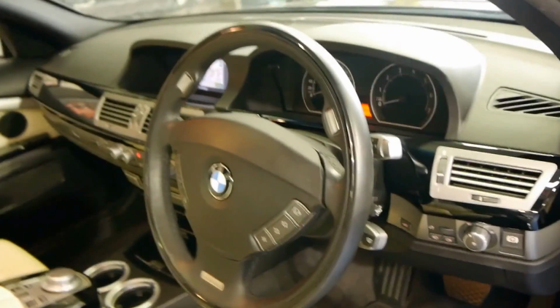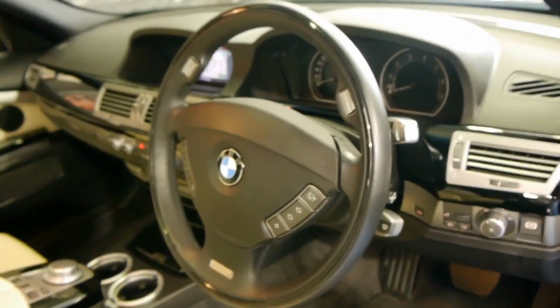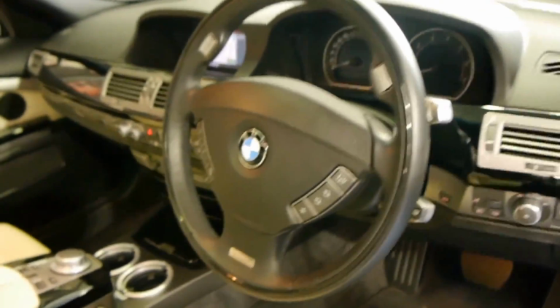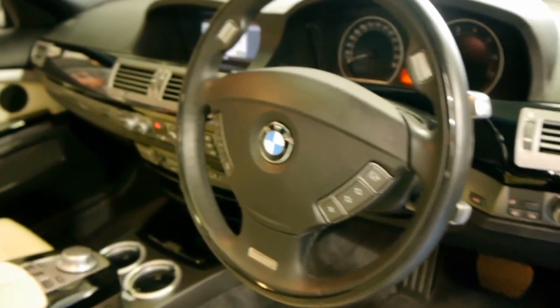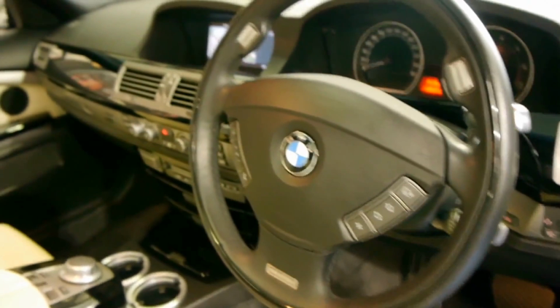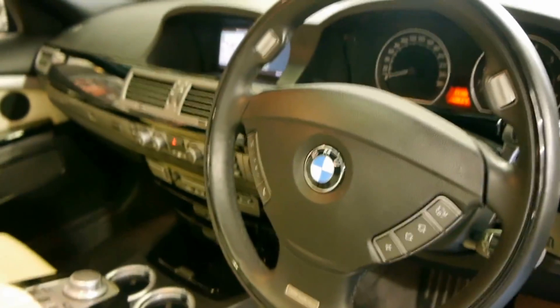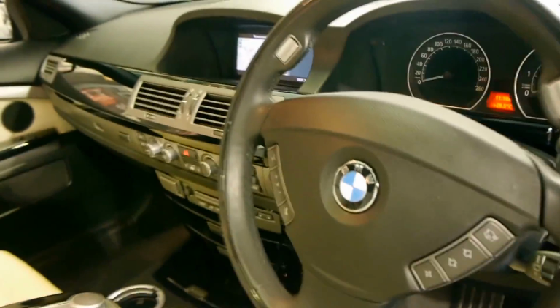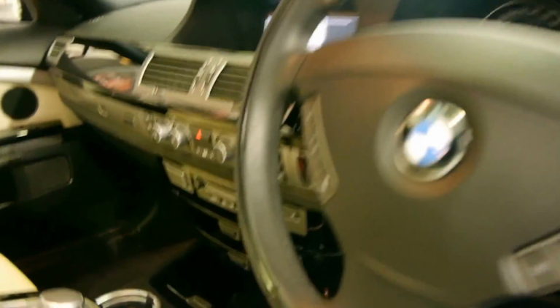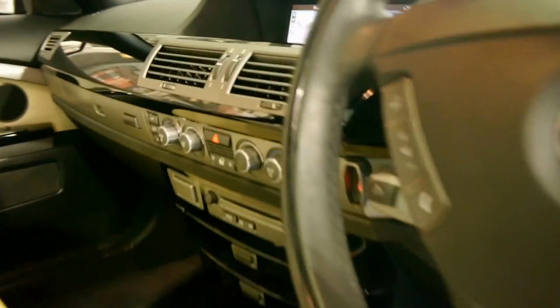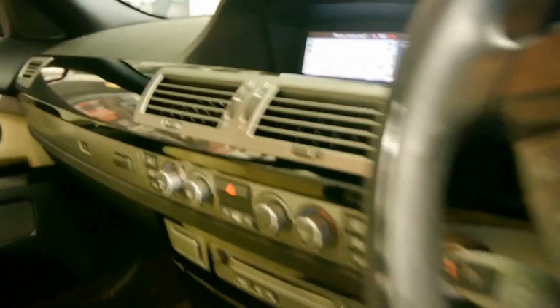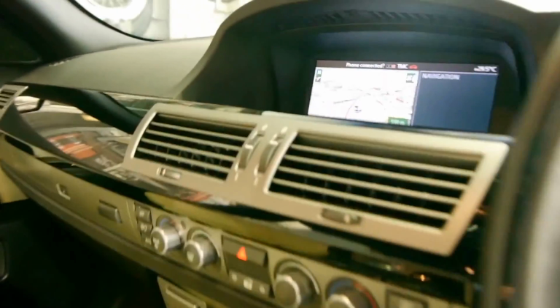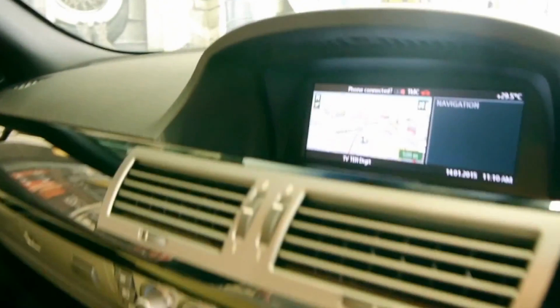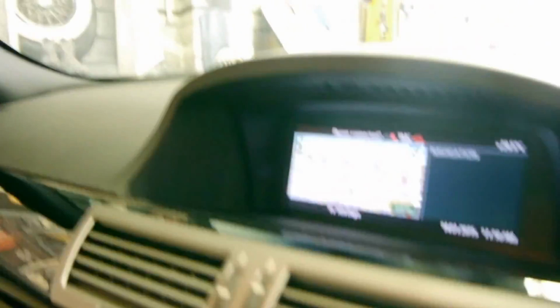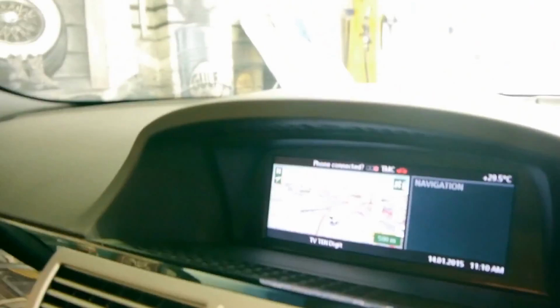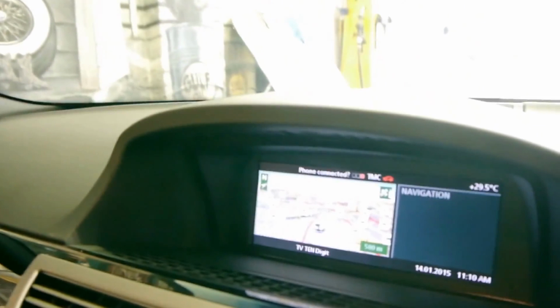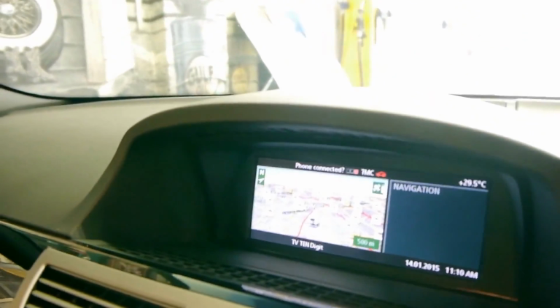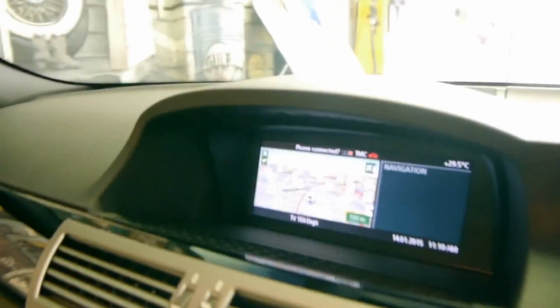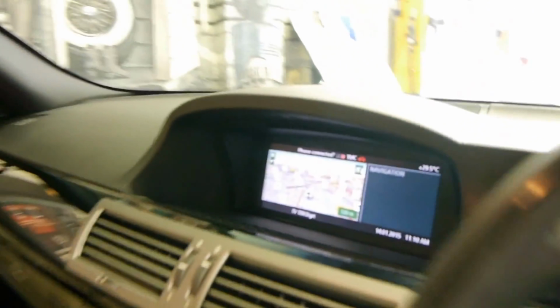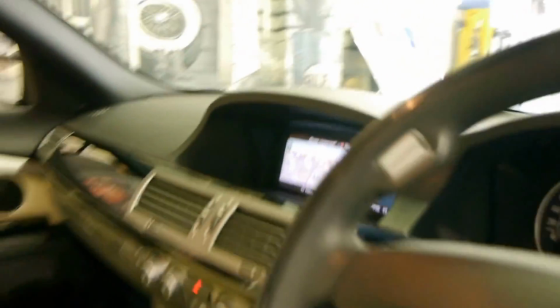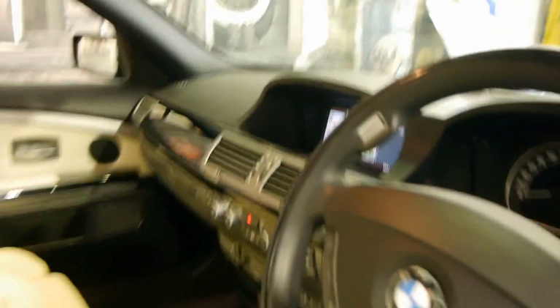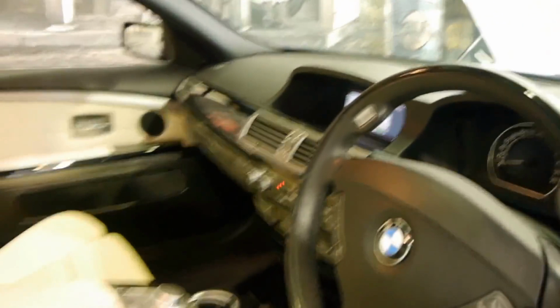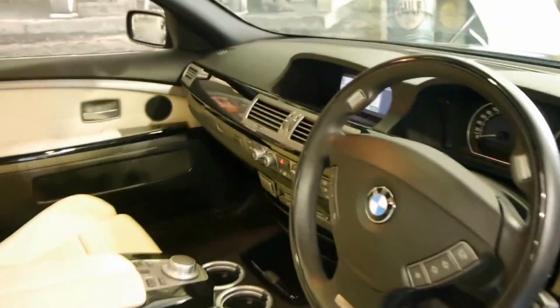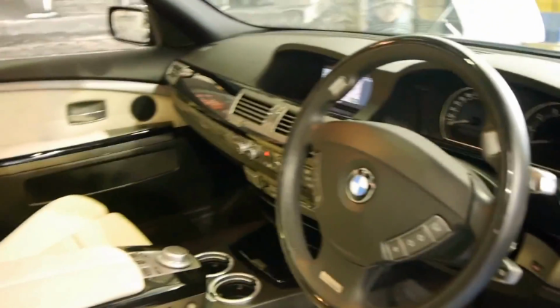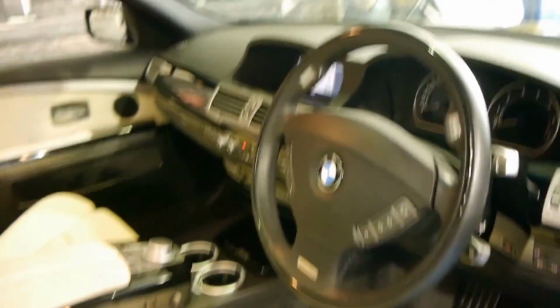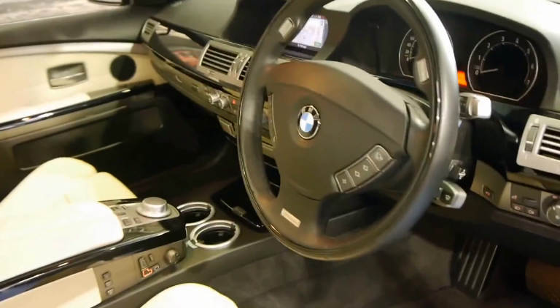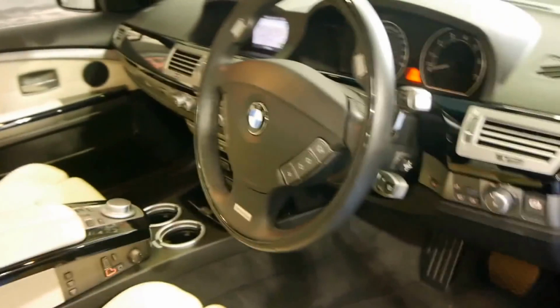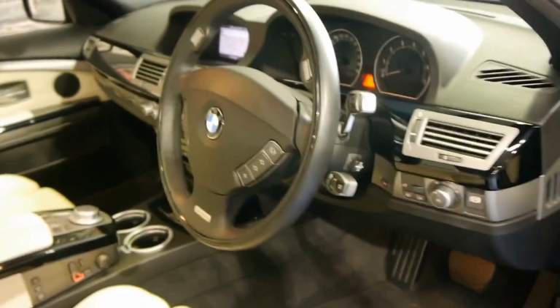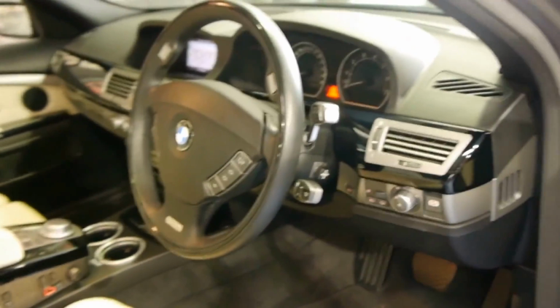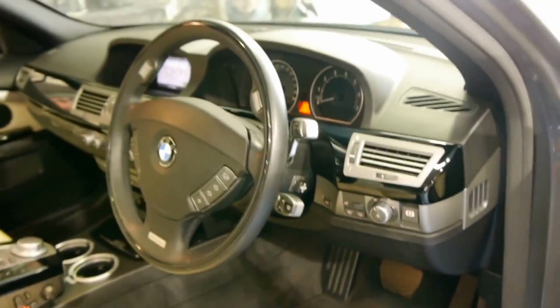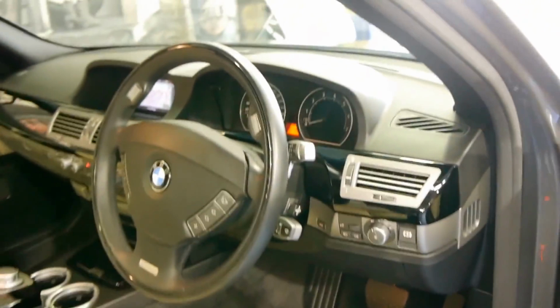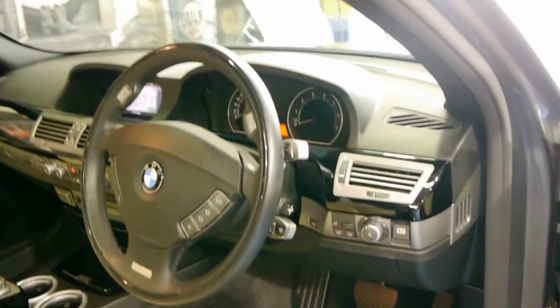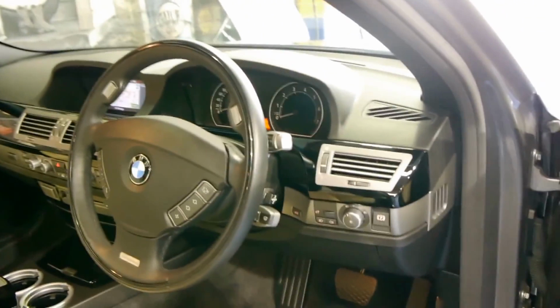This particular car has a digital TV, Bluetooth, and it's got the newer navigation system. Like every other 7 Series it's got memory electric seats and bi-Xenon headlights.